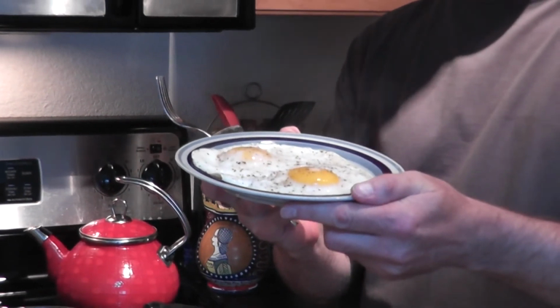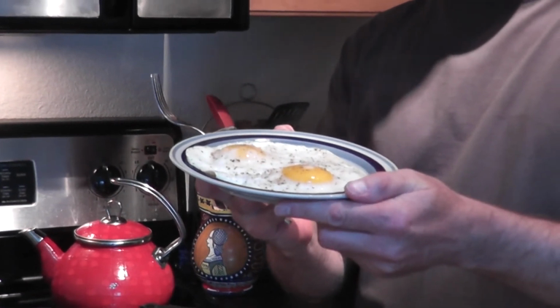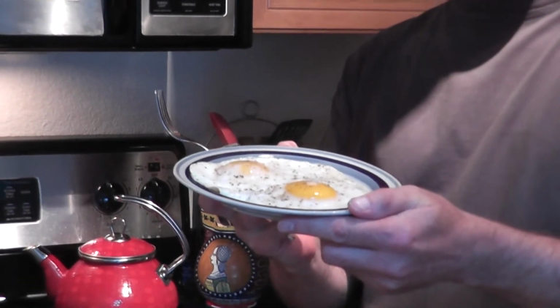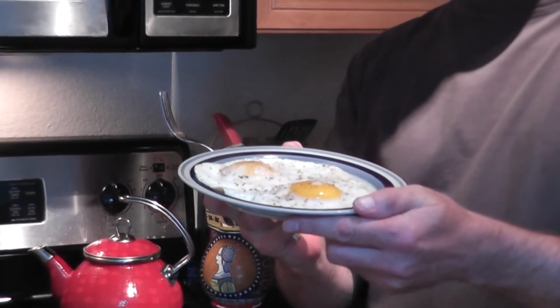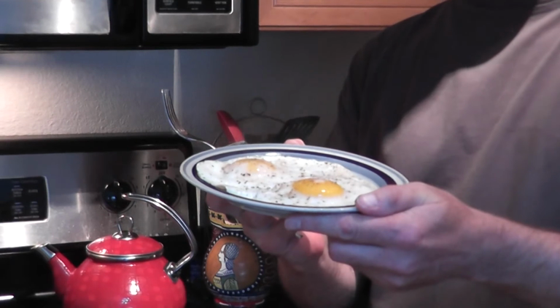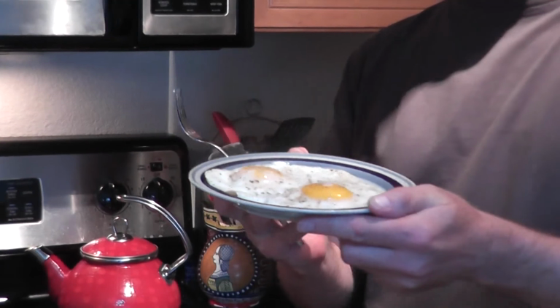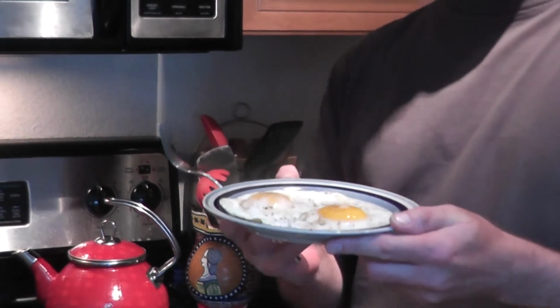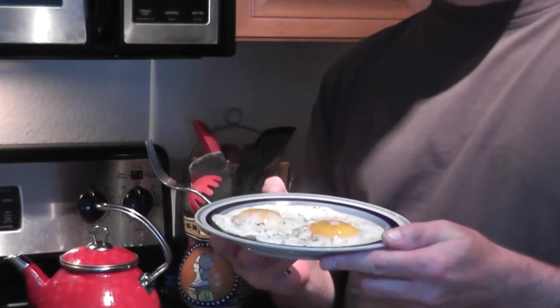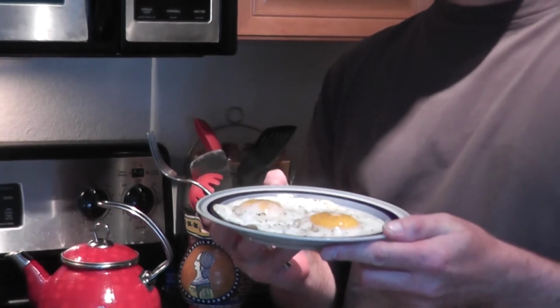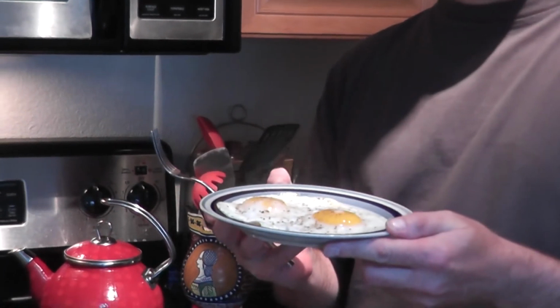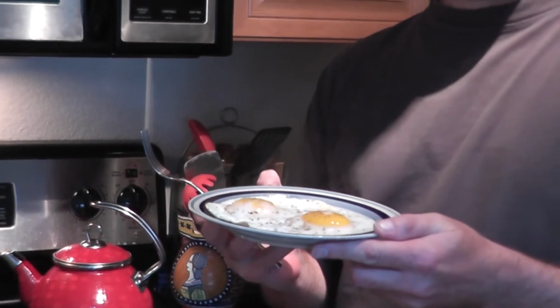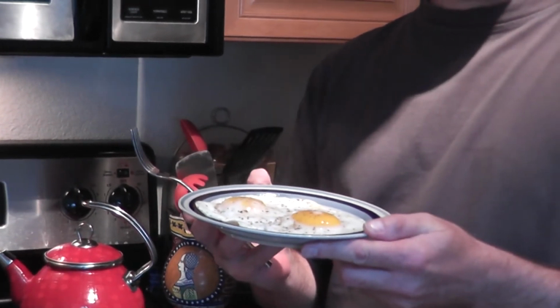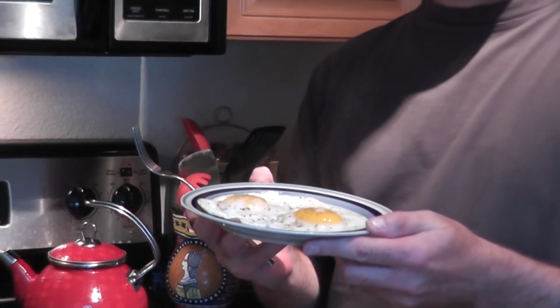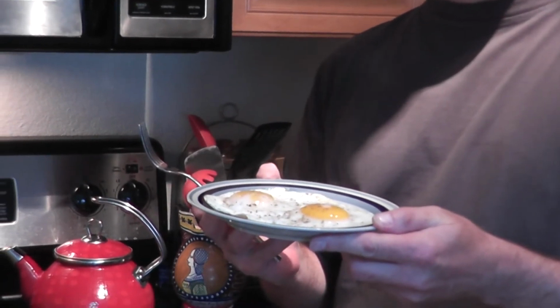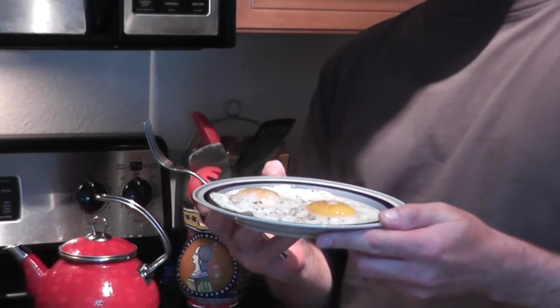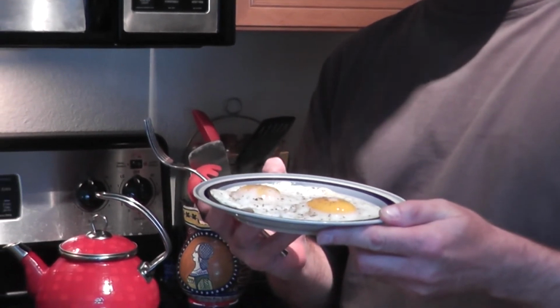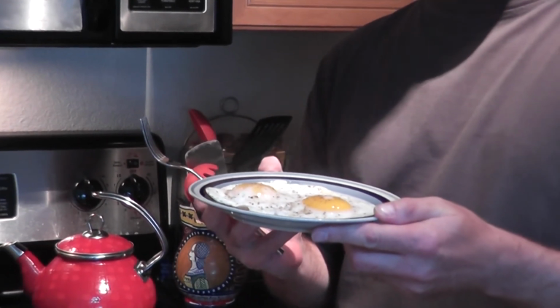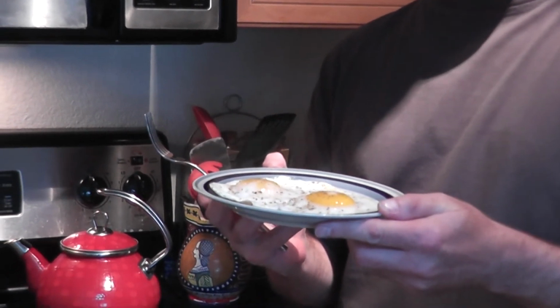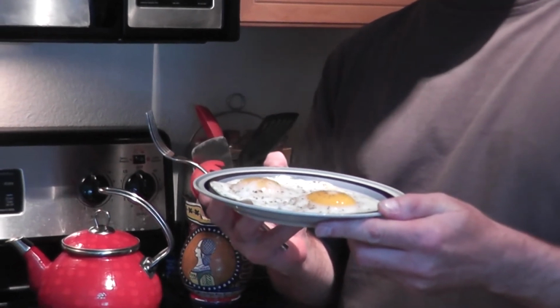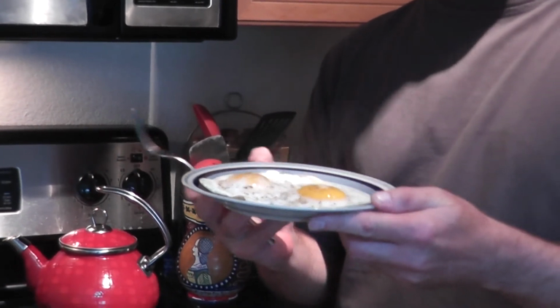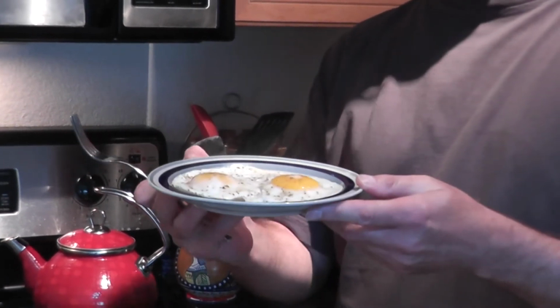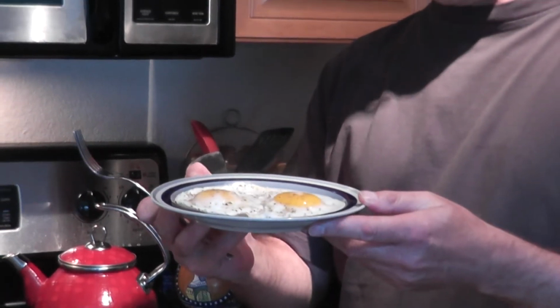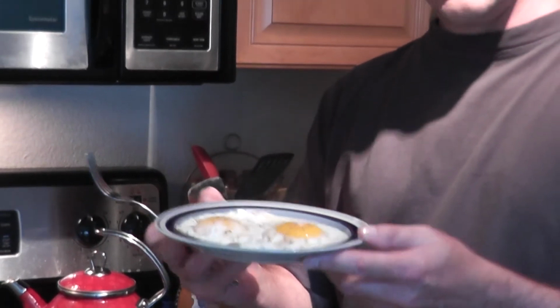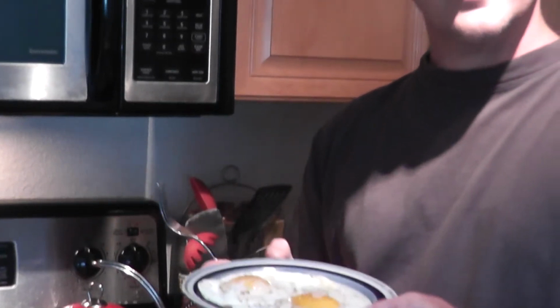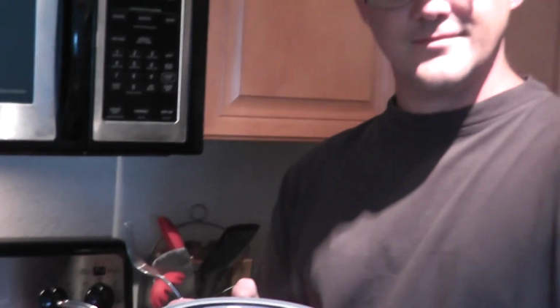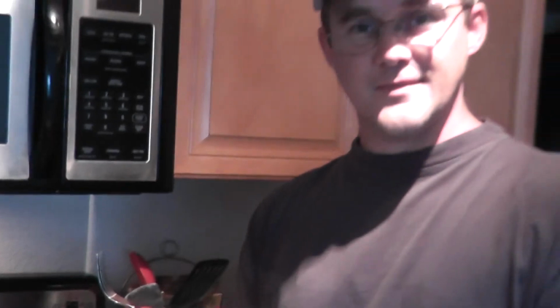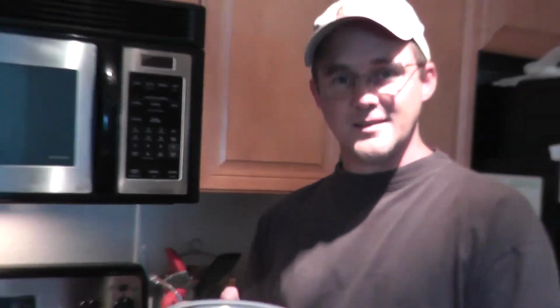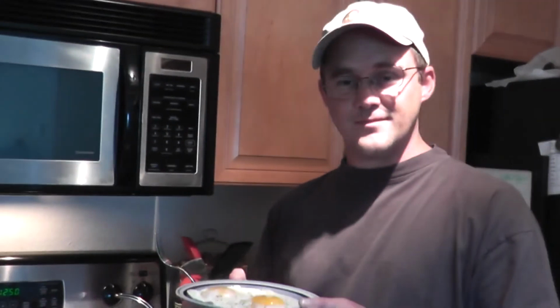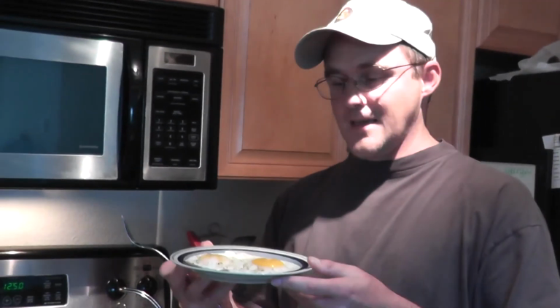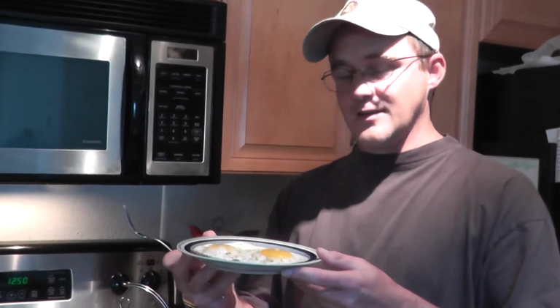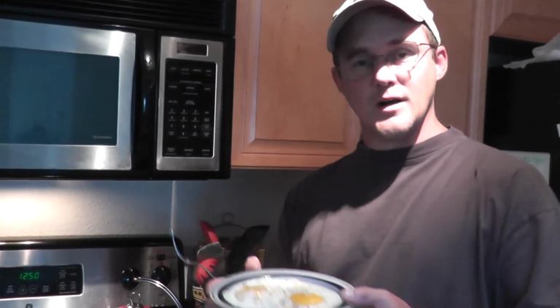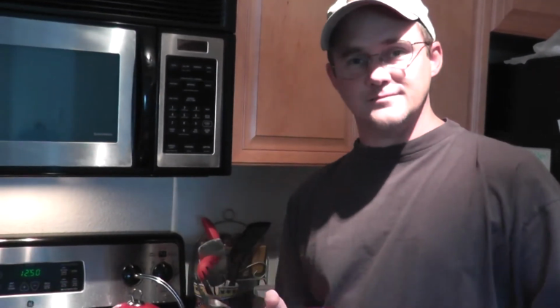Alright, you ready to eat them? Yes. Alright, that's it. Thanks for watchin'.